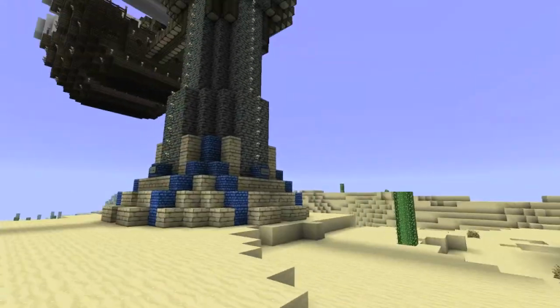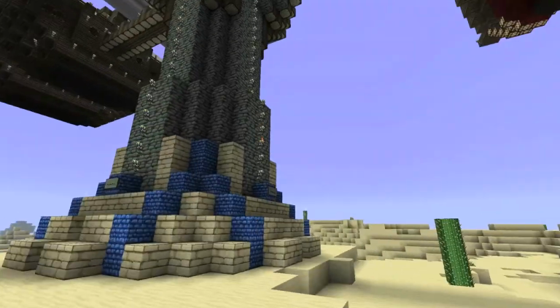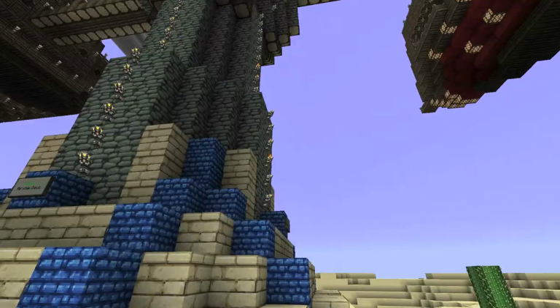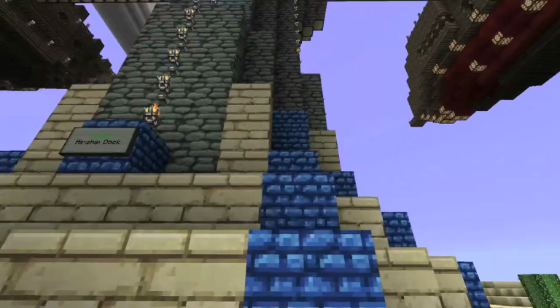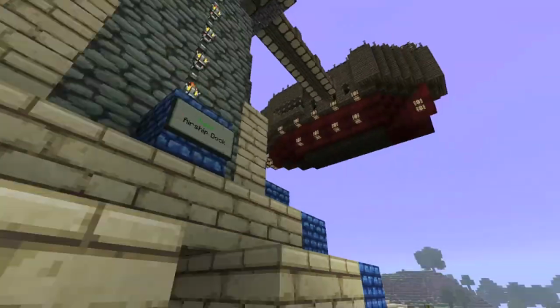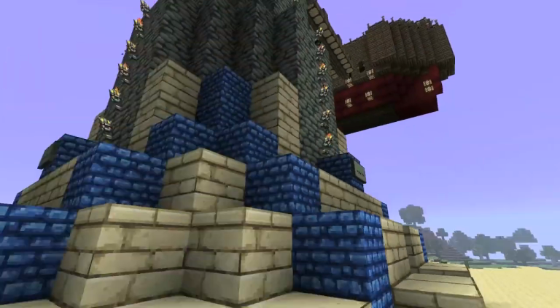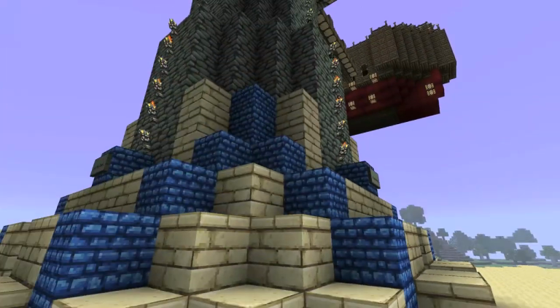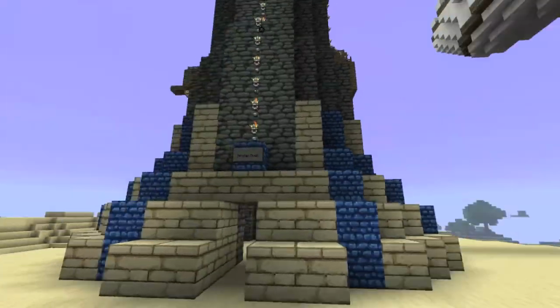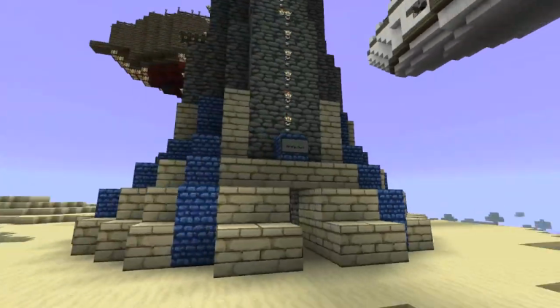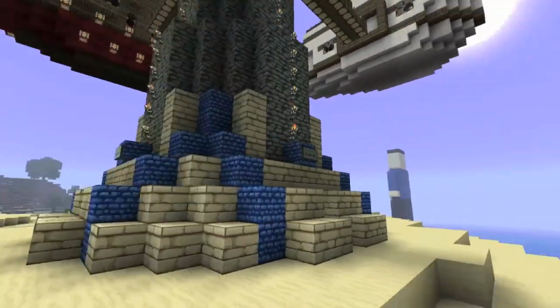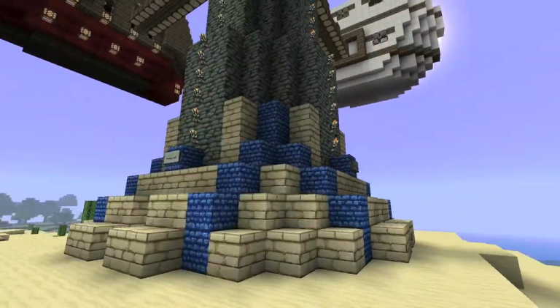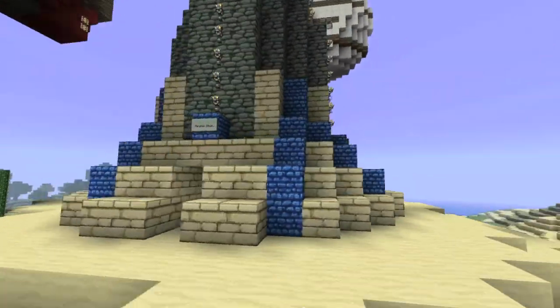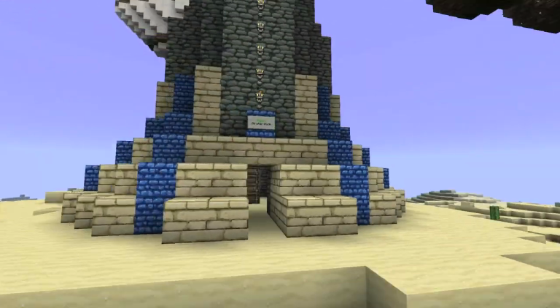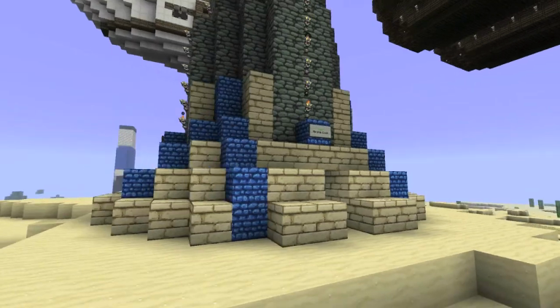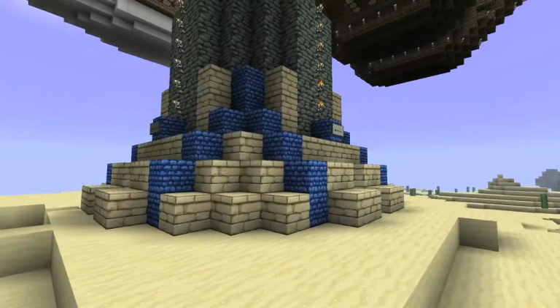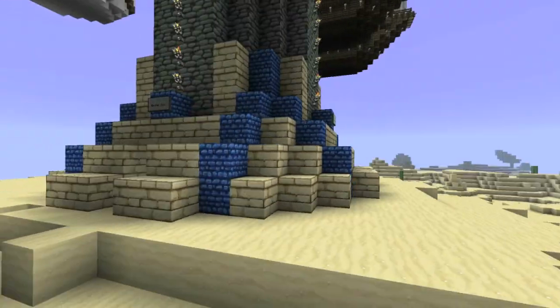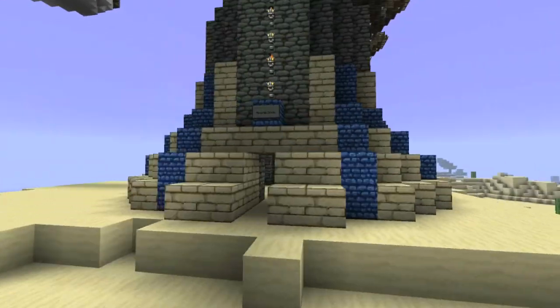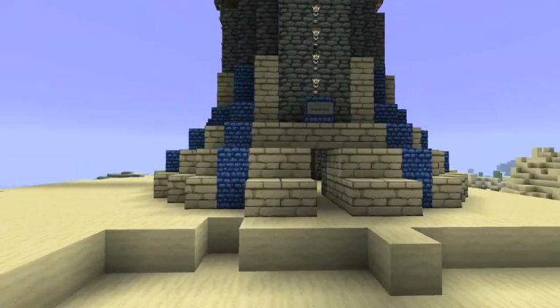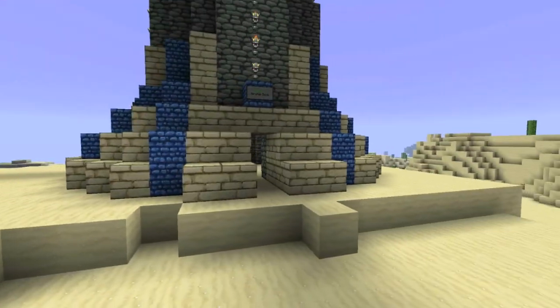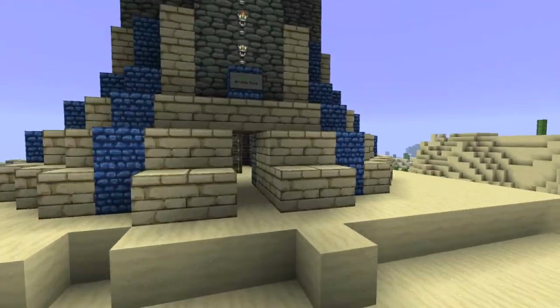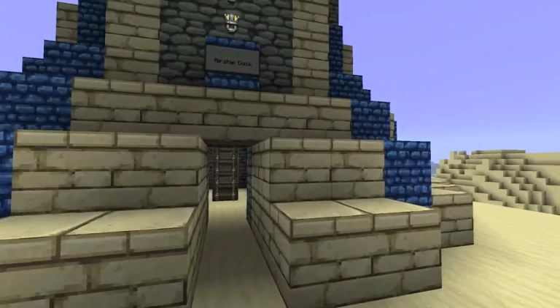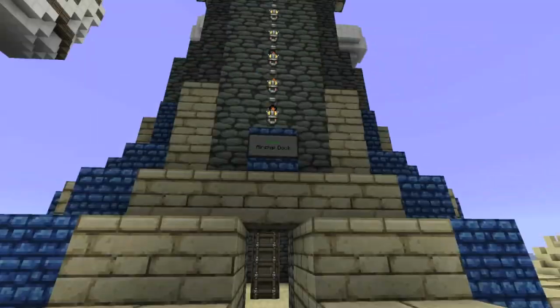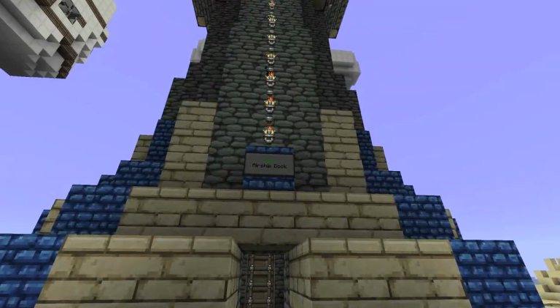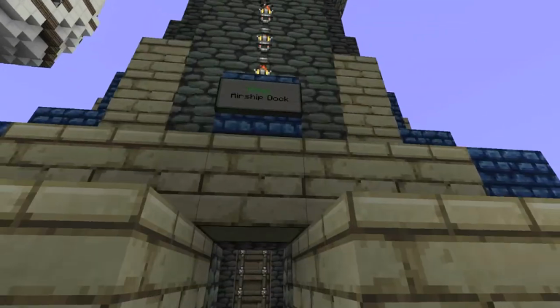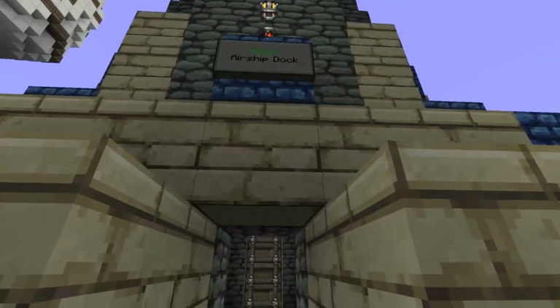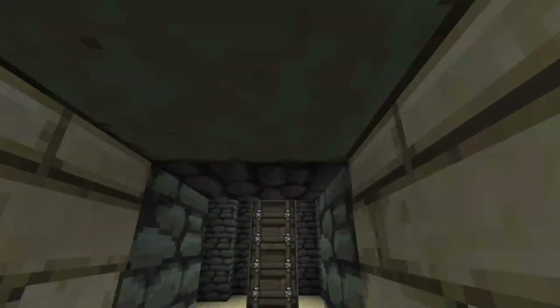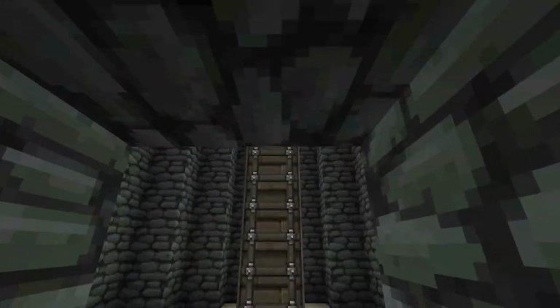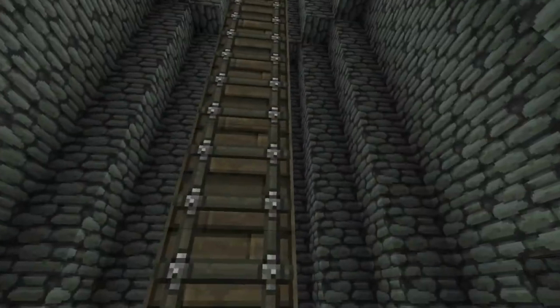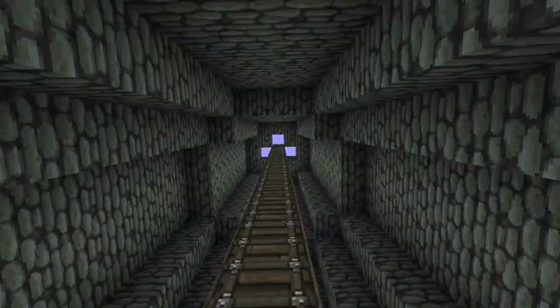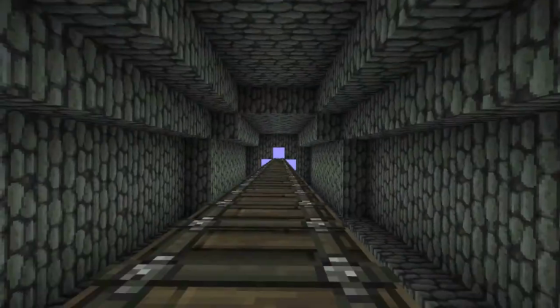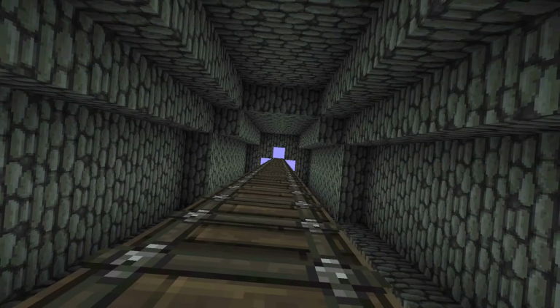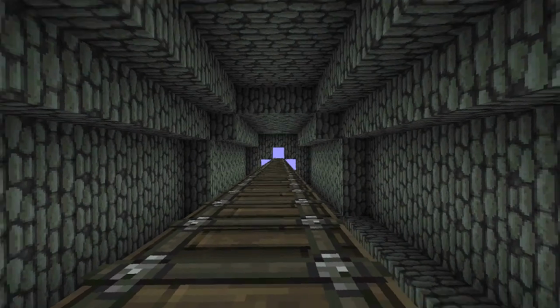So let's start with the tower dock thingamajigger — it's basically two cylinders, but then I did some little adornments. As you can see, it's admin-only airship dock.